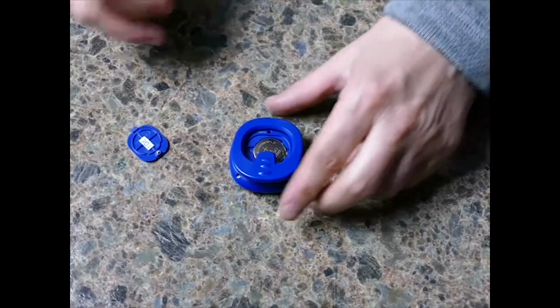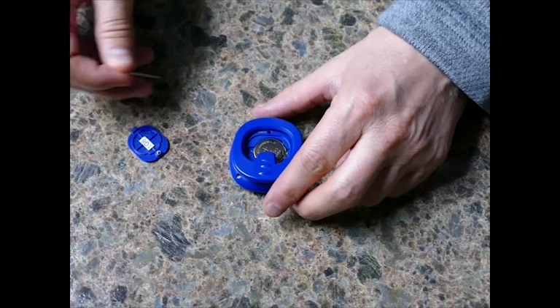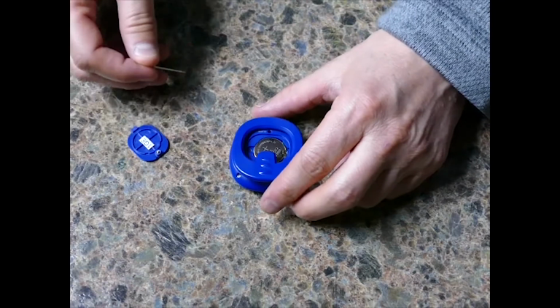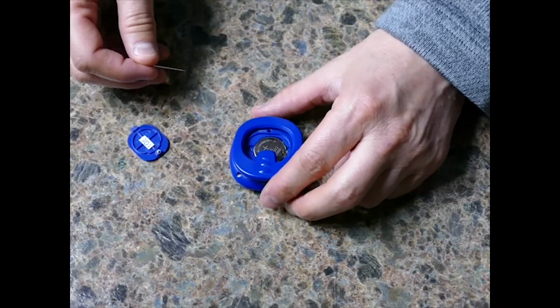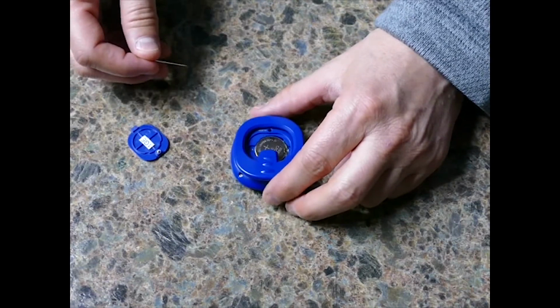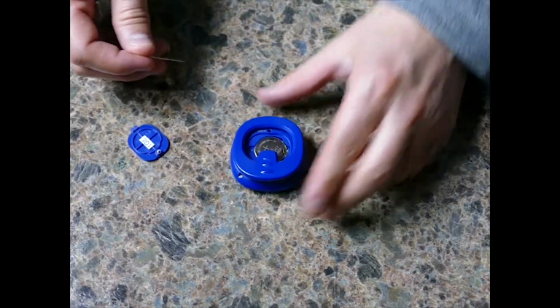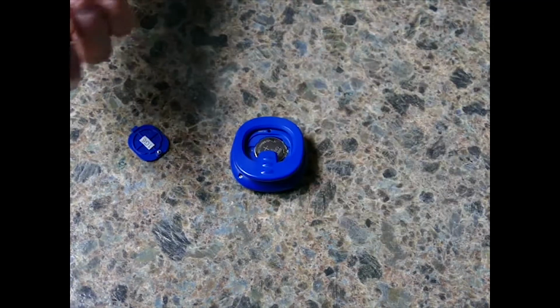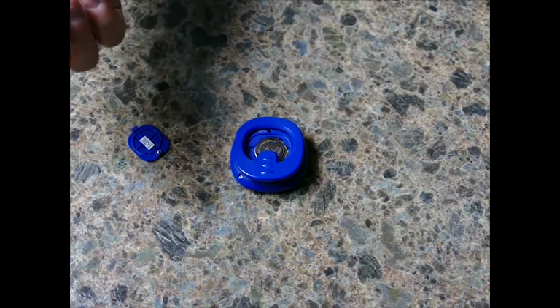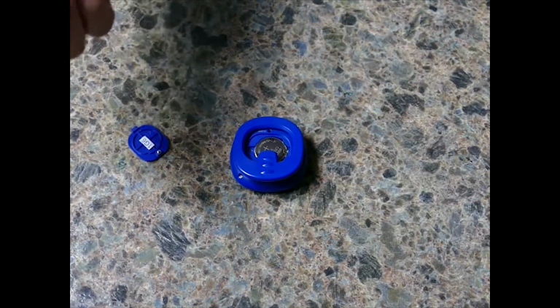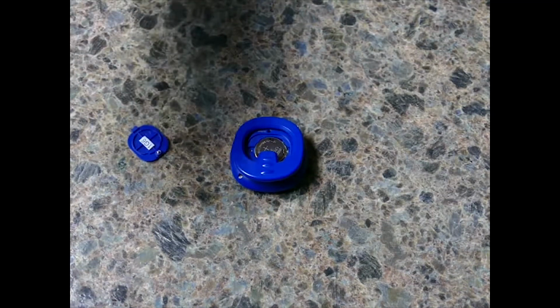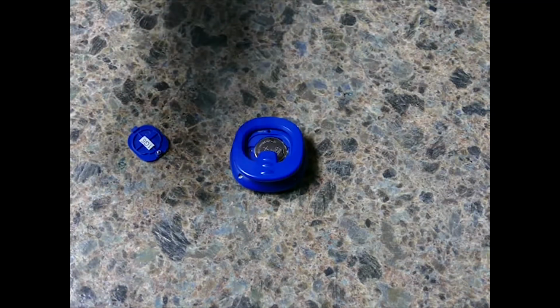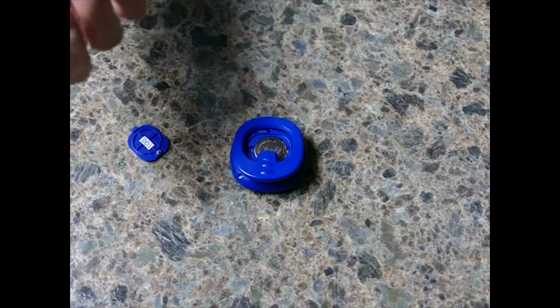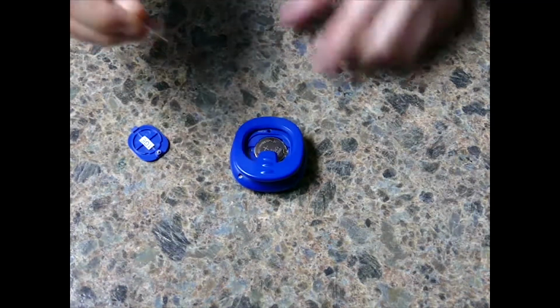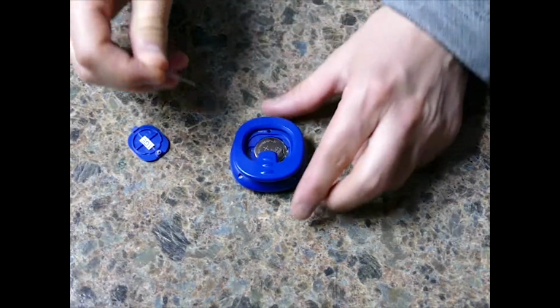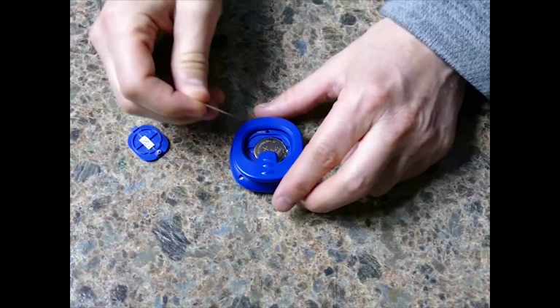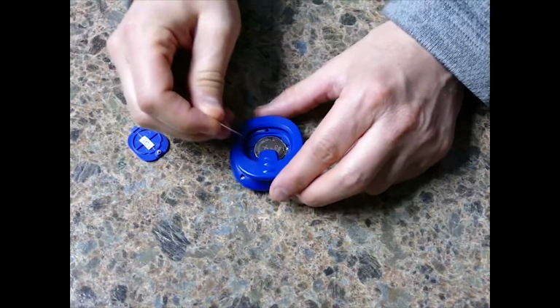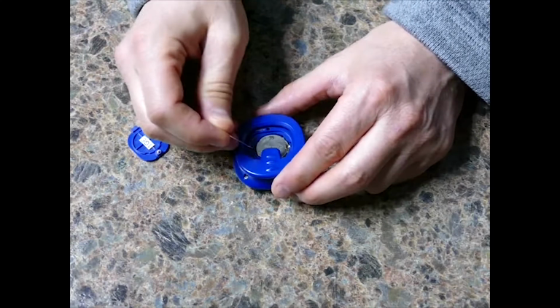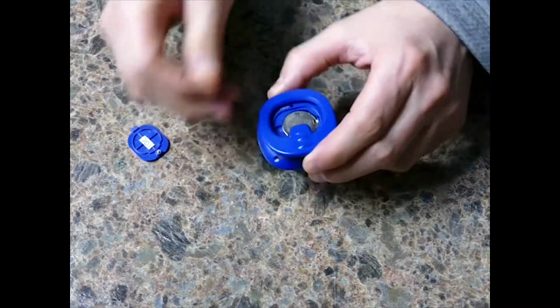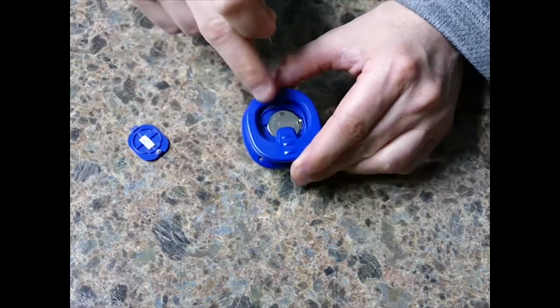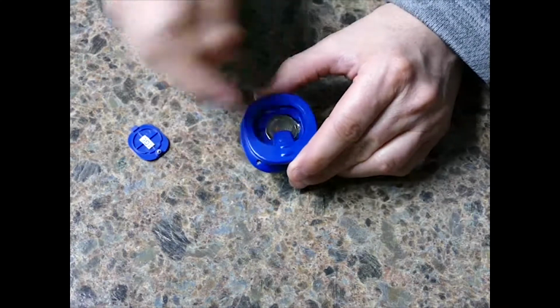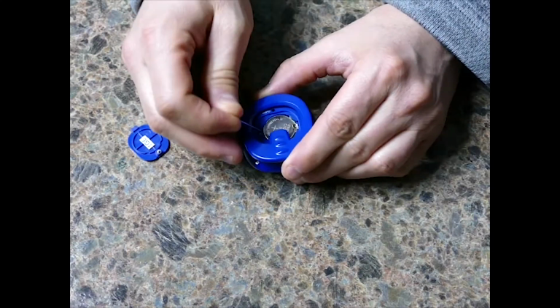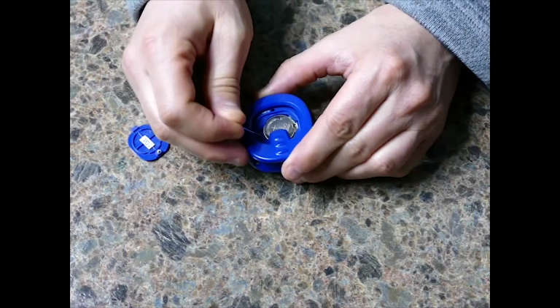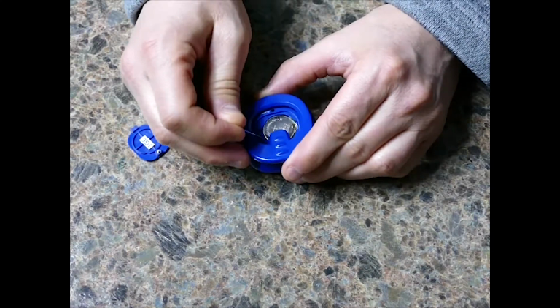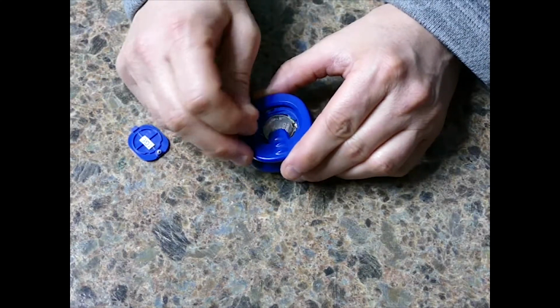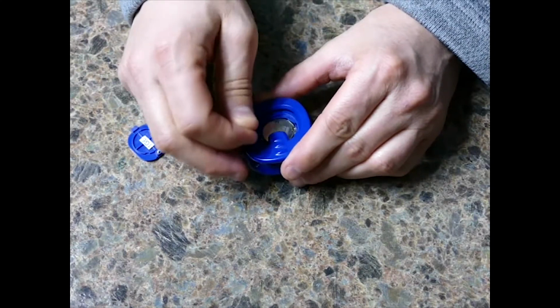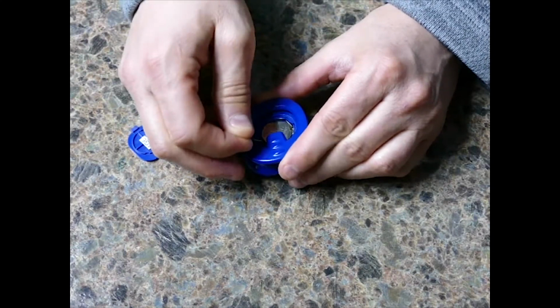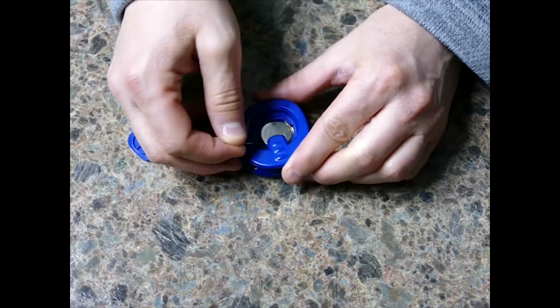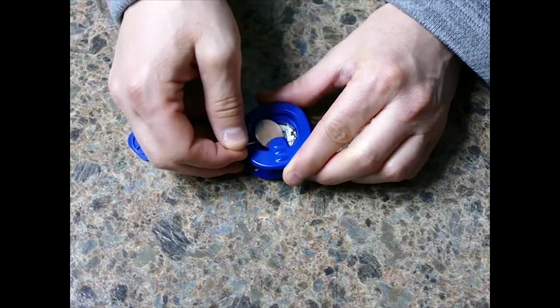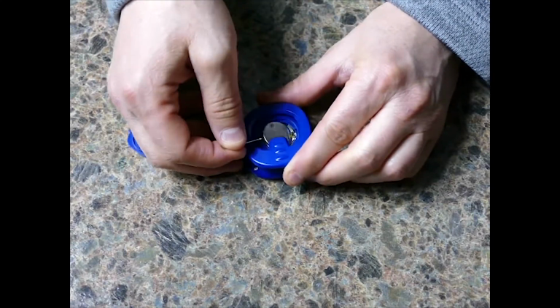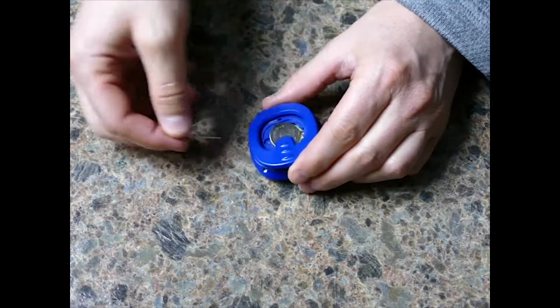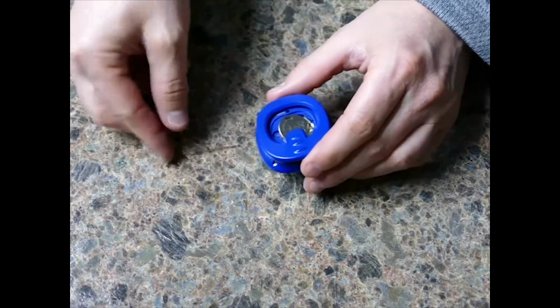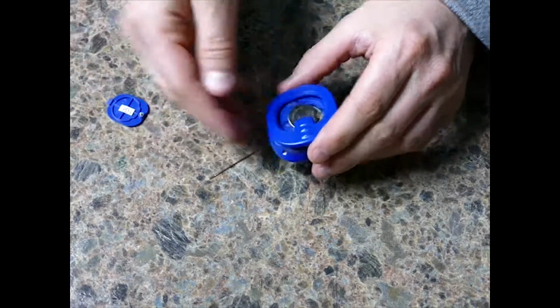So I have the back cover removed. Now I'm taking a needle — I suppose you could also use a paper clip — and there's a little slot here. I just push it and then pry the battery up.